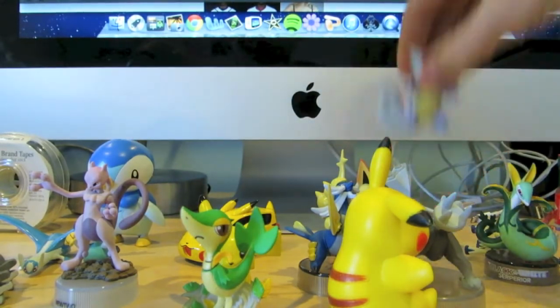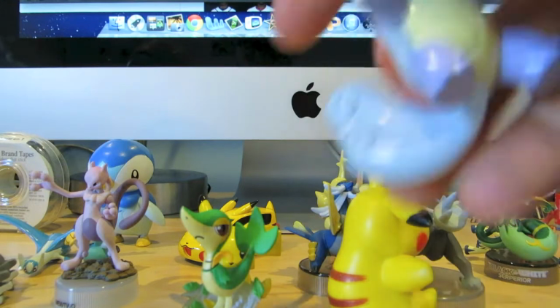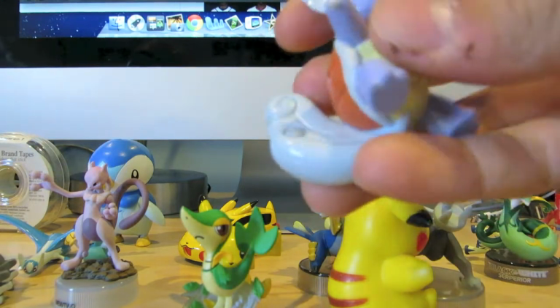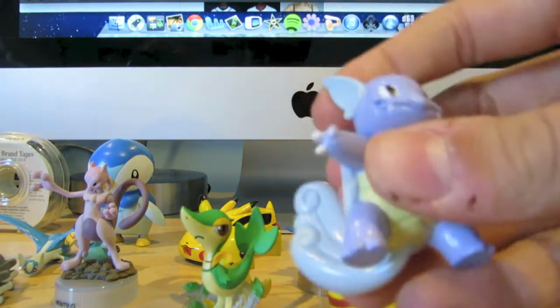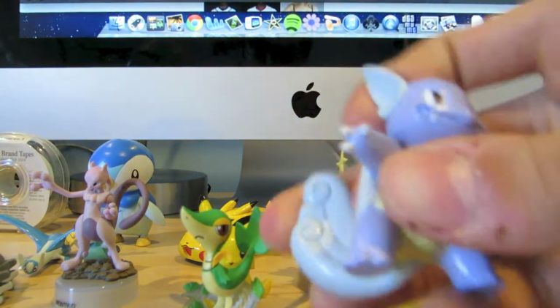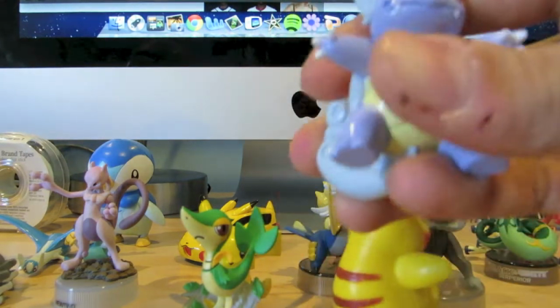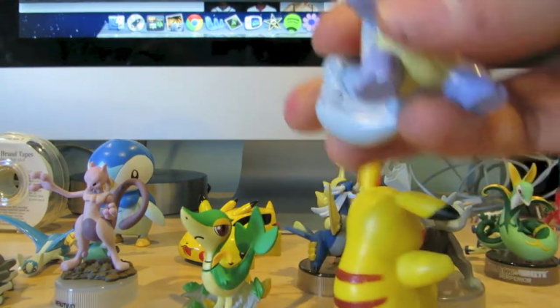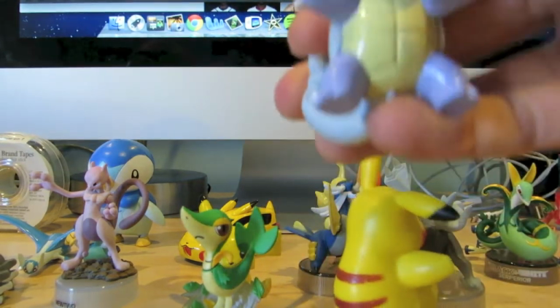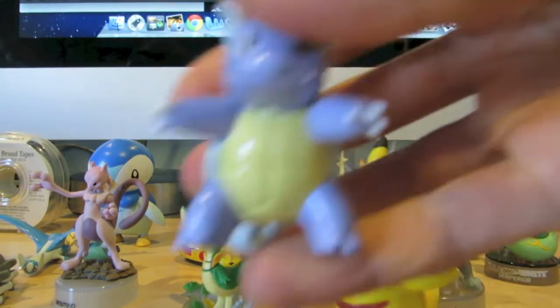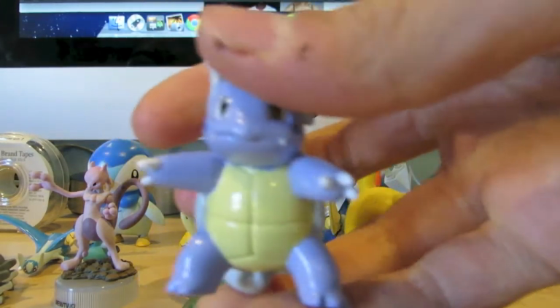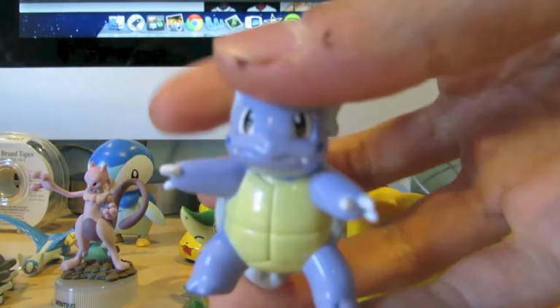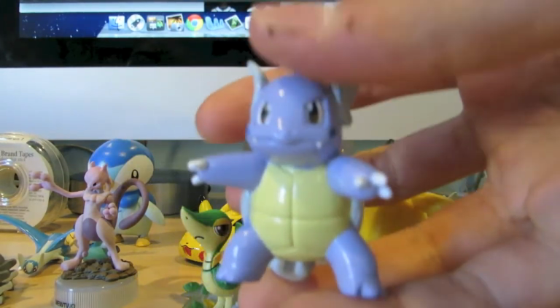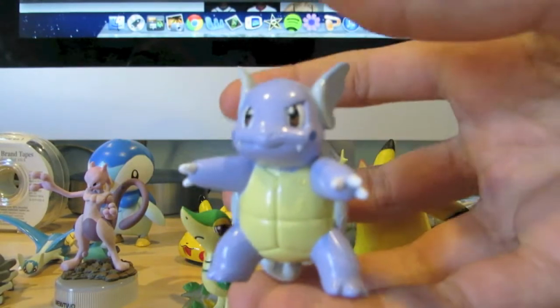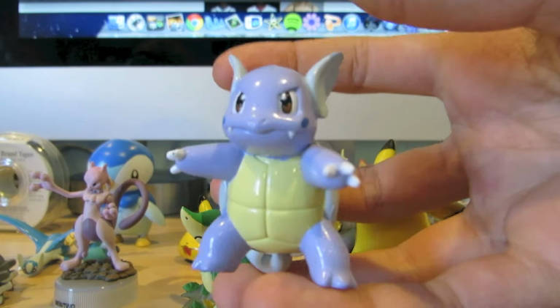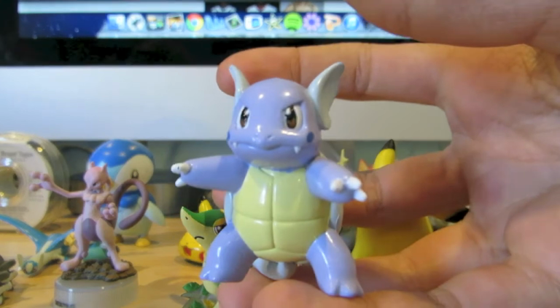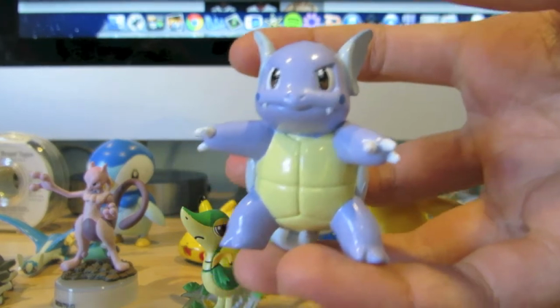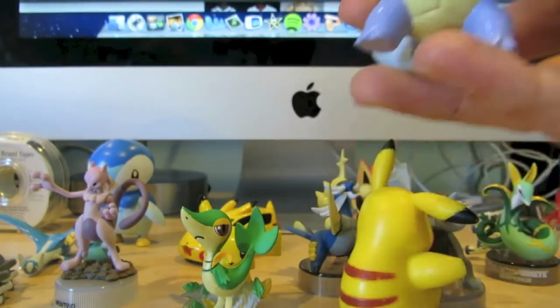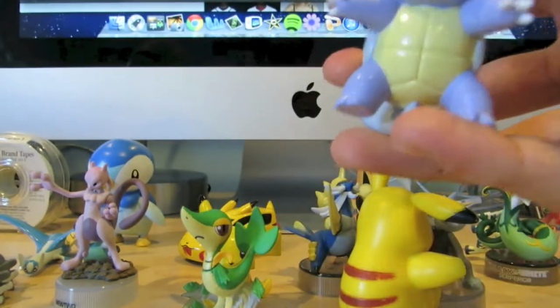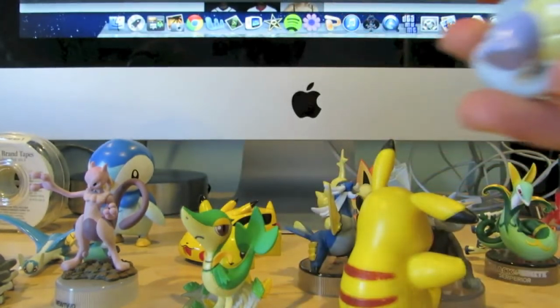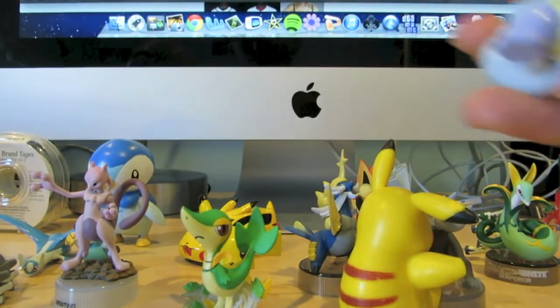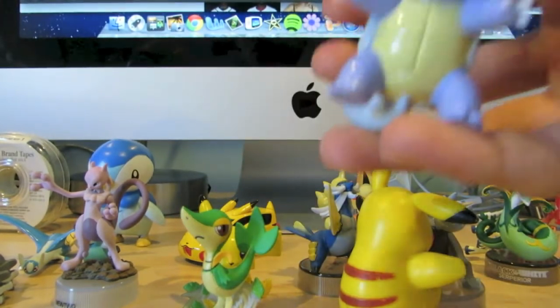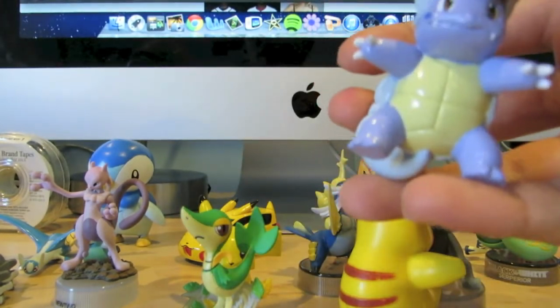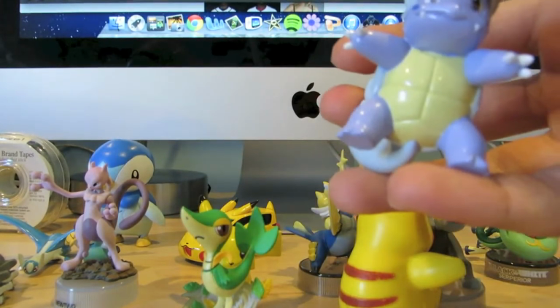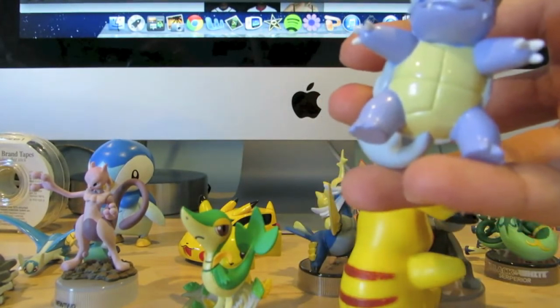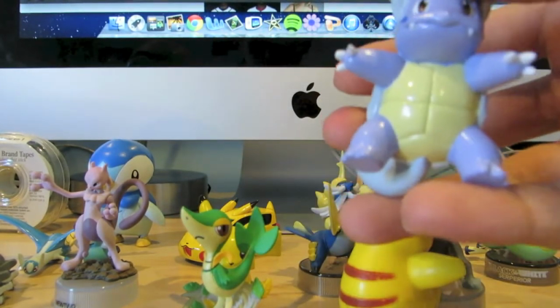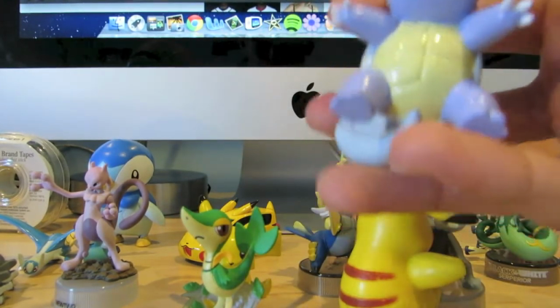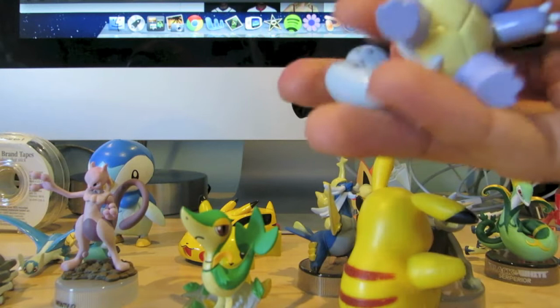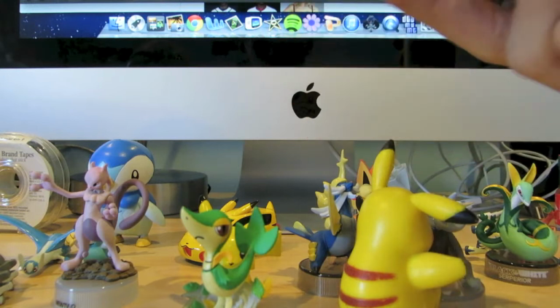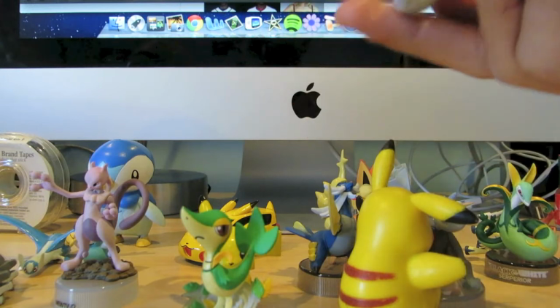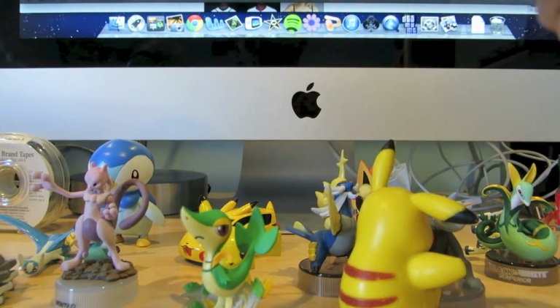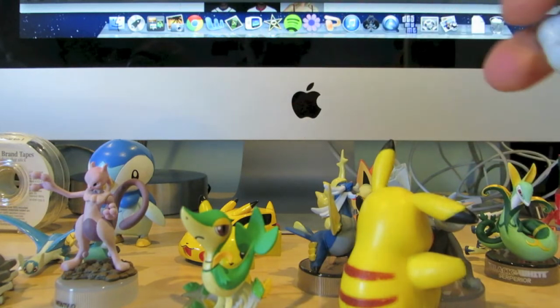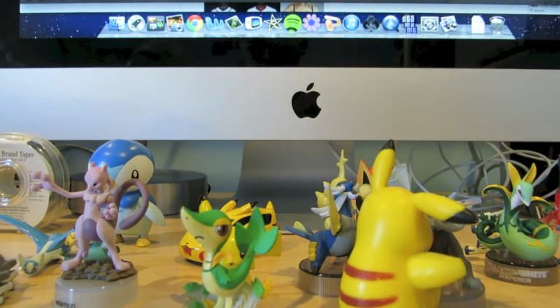This is the Wartortle that I also bought from Takara Tomi. The ones from Takara Tomi are much better quality than the new ones from the black and white tins and things like that. But they're a lot more expensive, obviously.